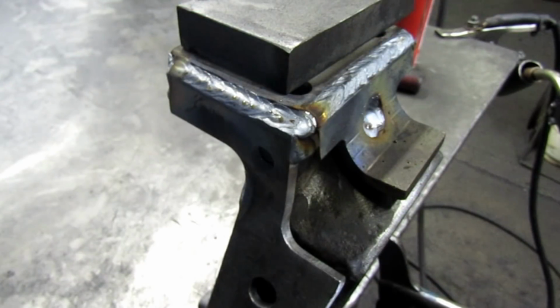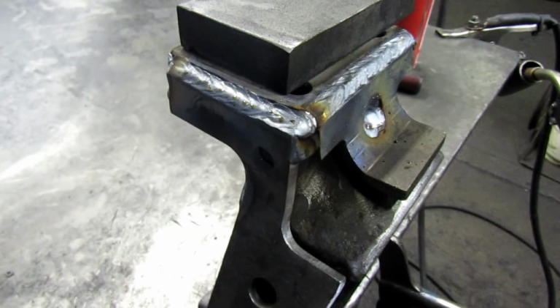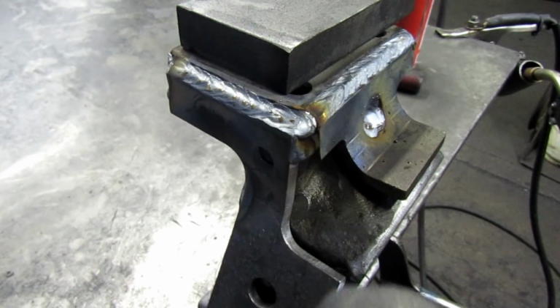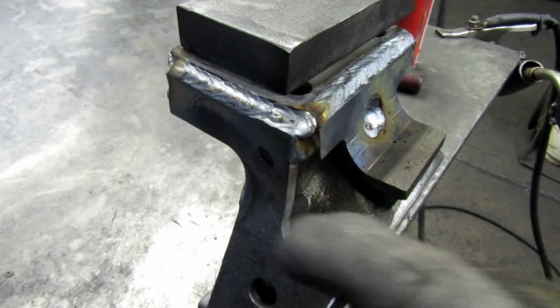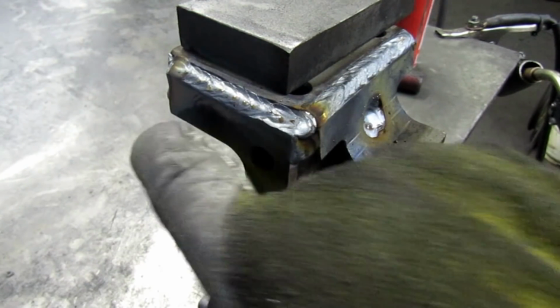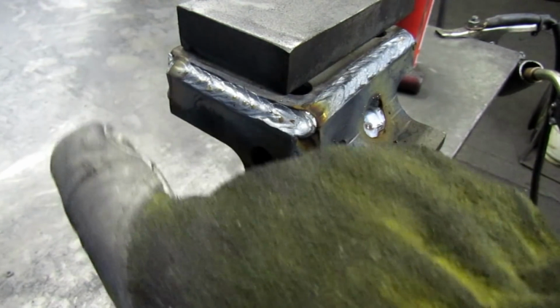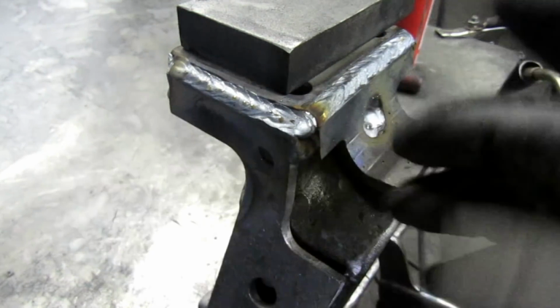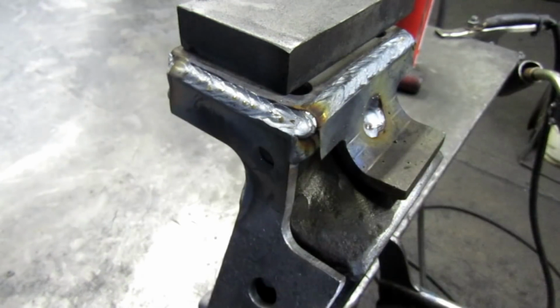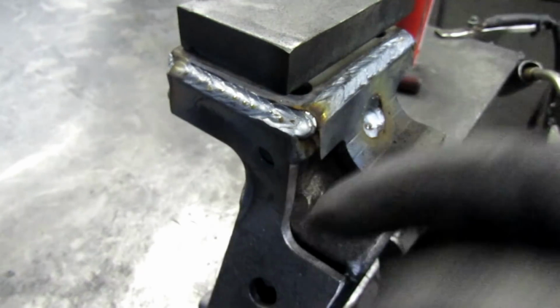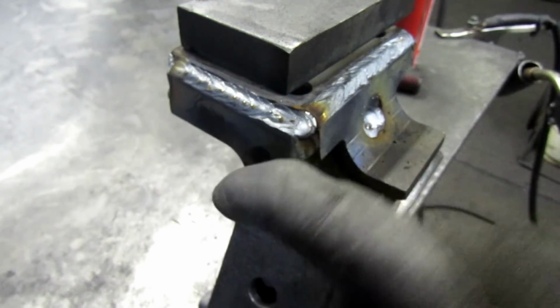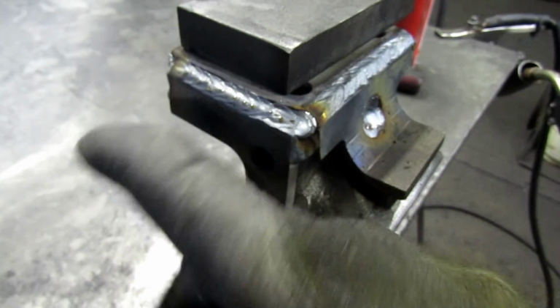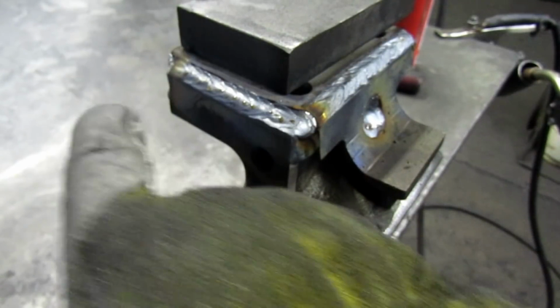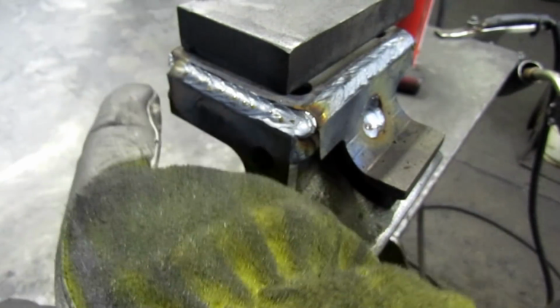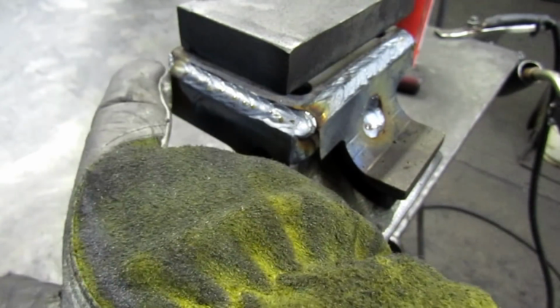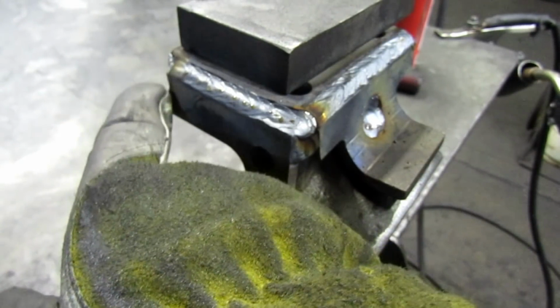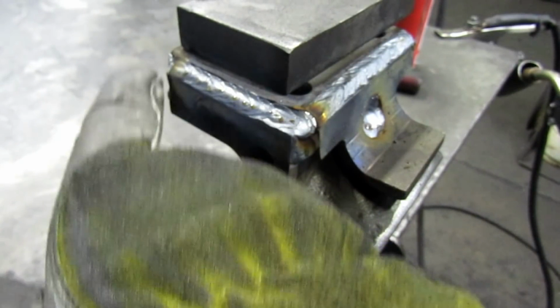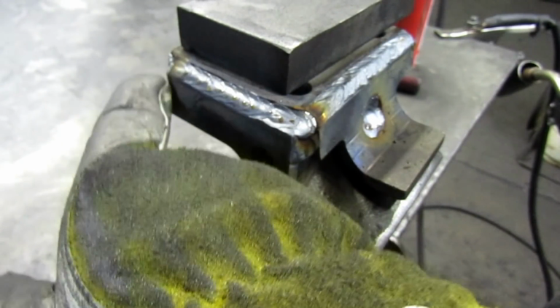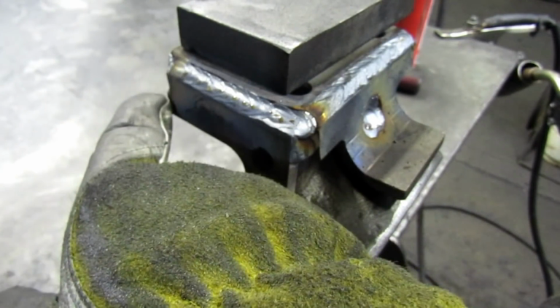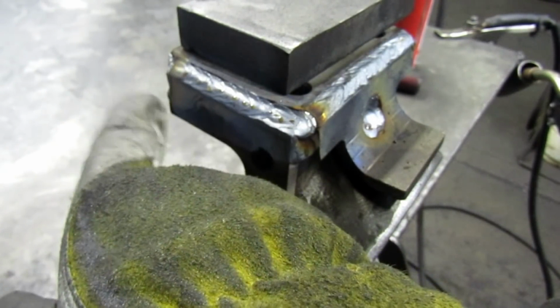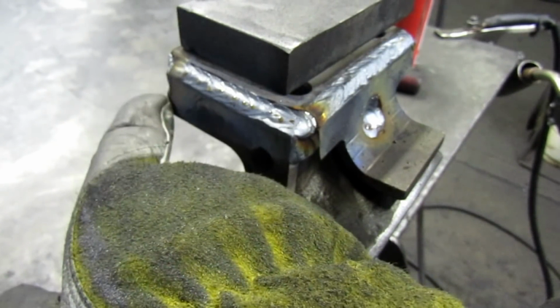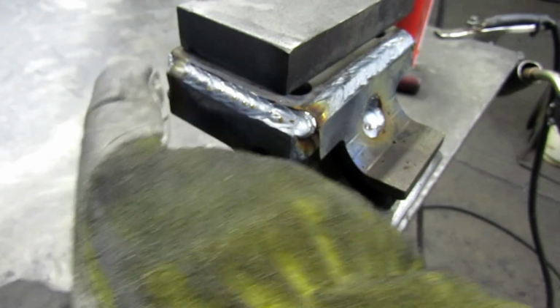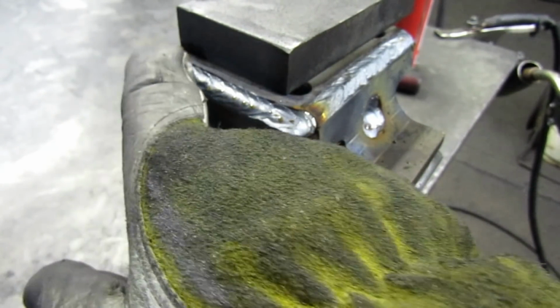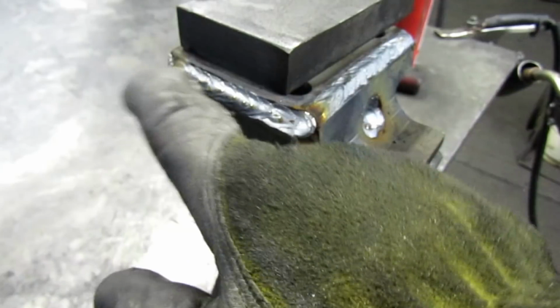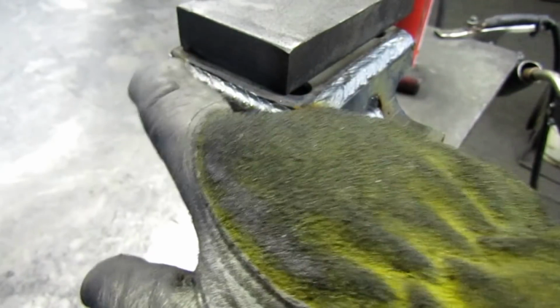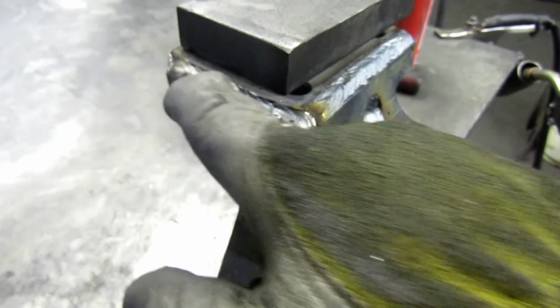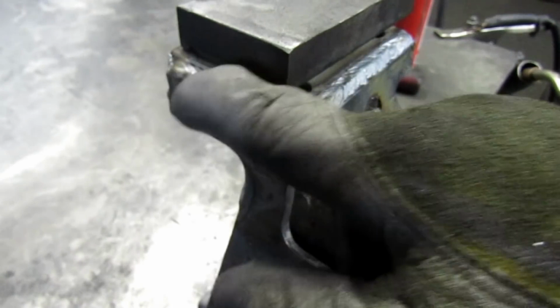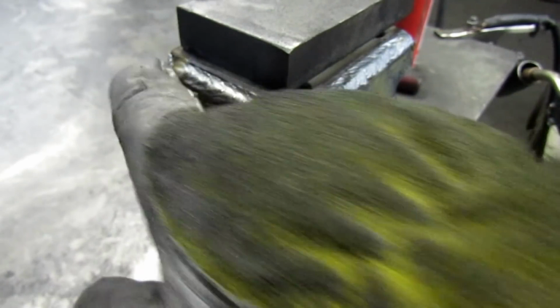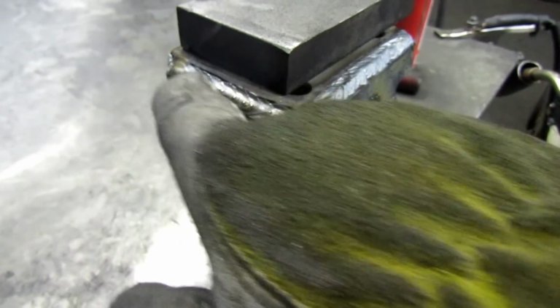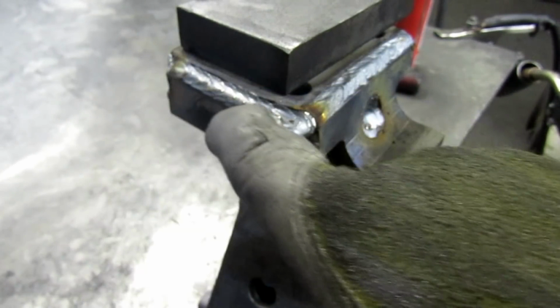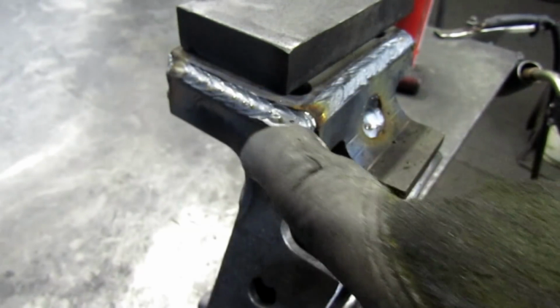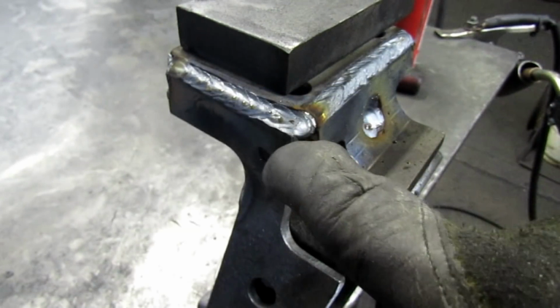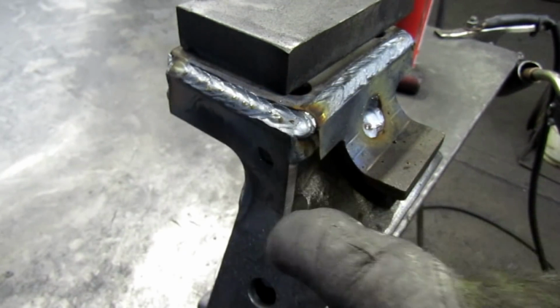We got another piece on. I put a little weld on this backside over here, leaving this corner down just a little bit, and put a bead there. There's a little weld back here where it fit up real nice.